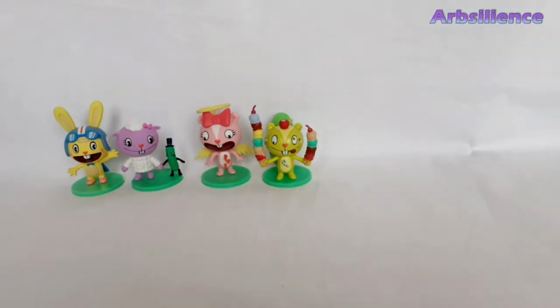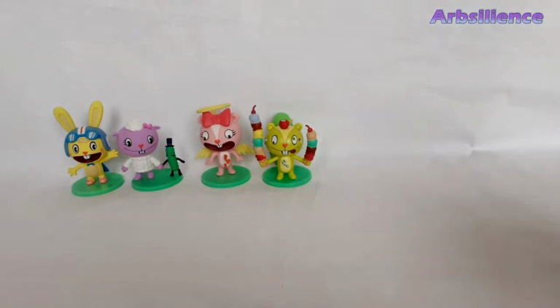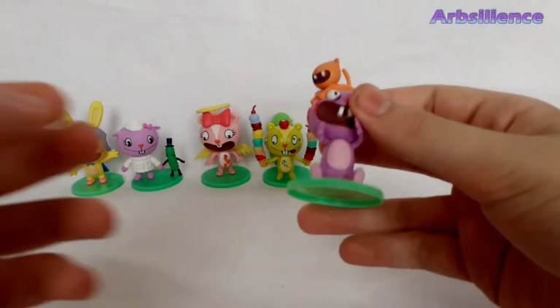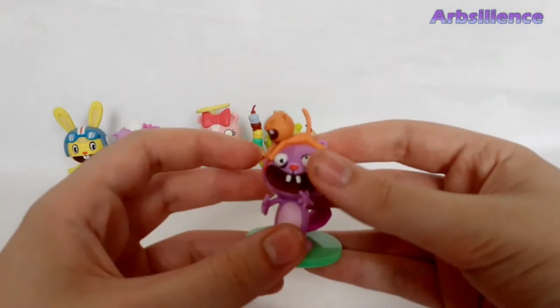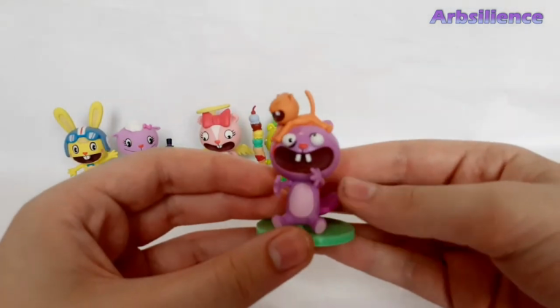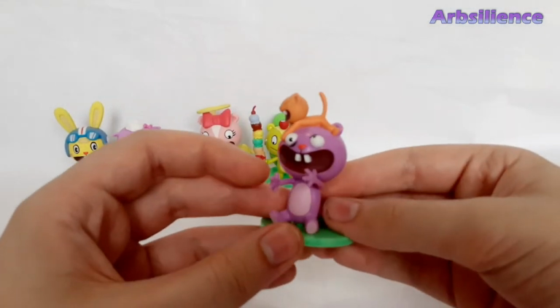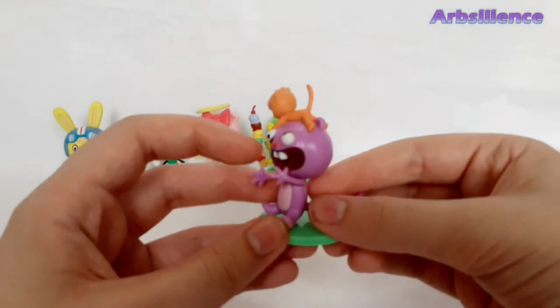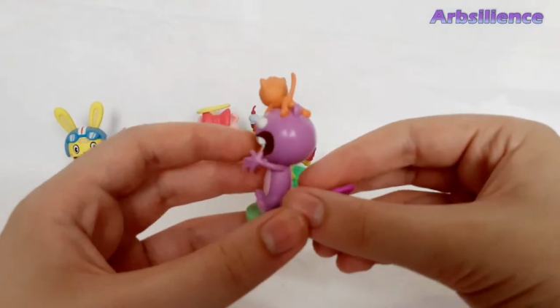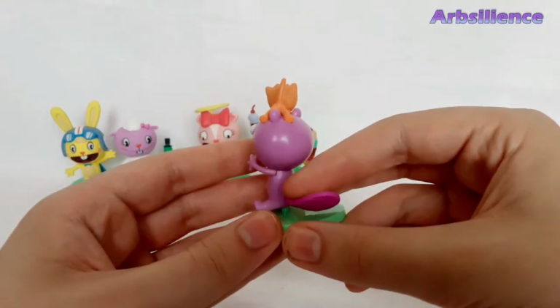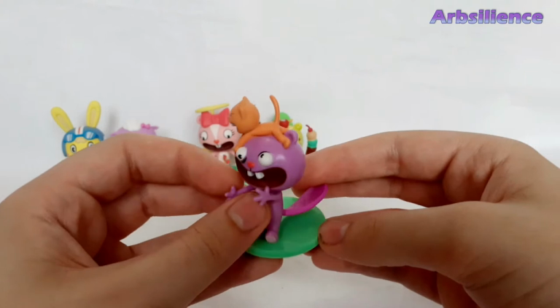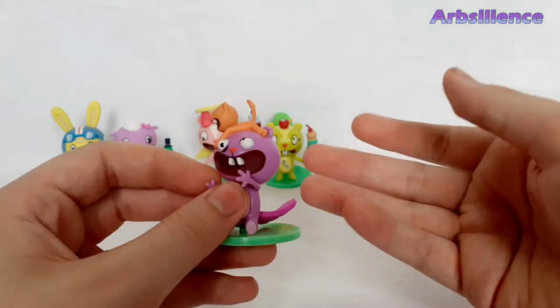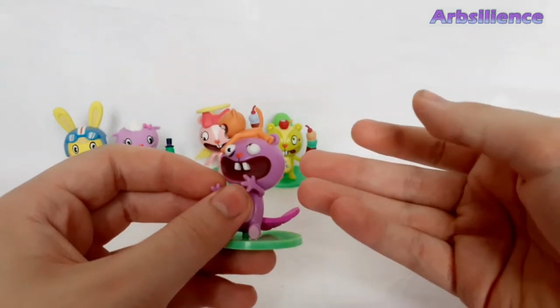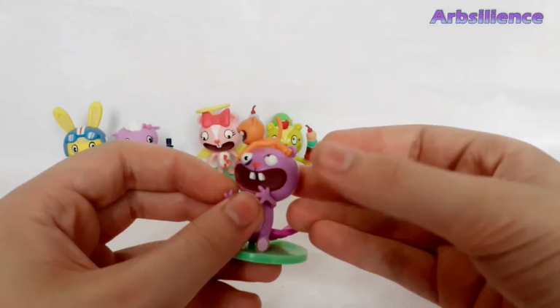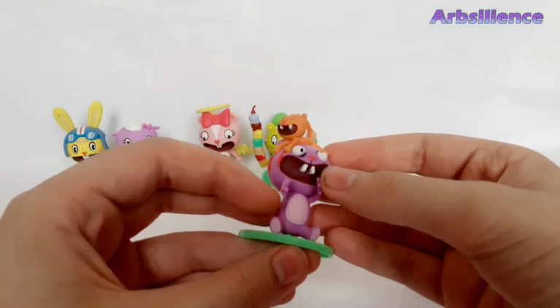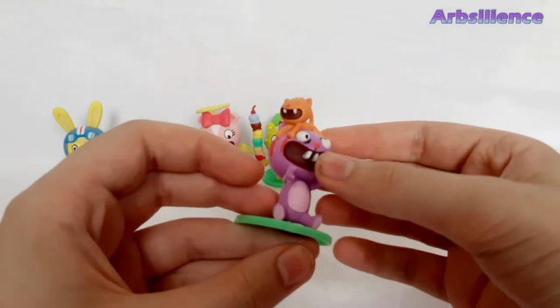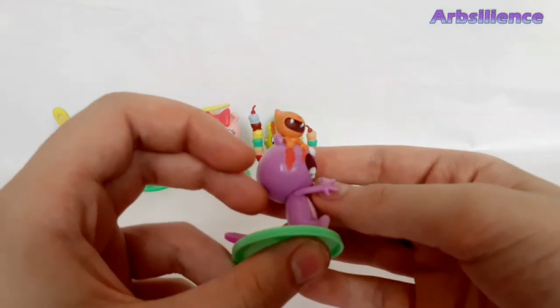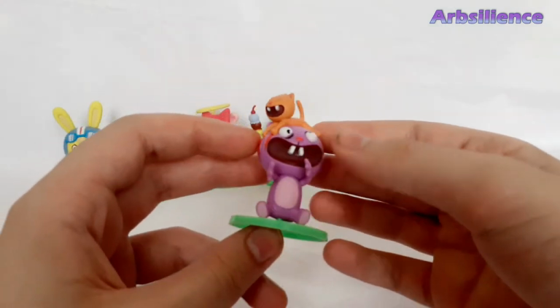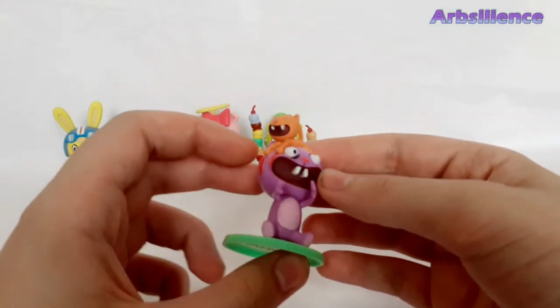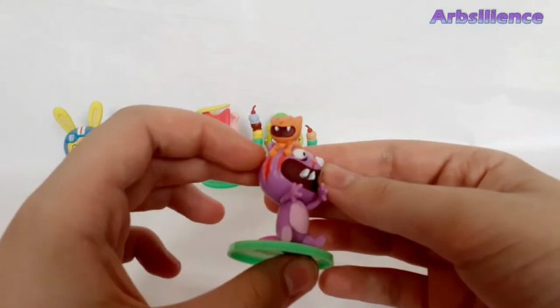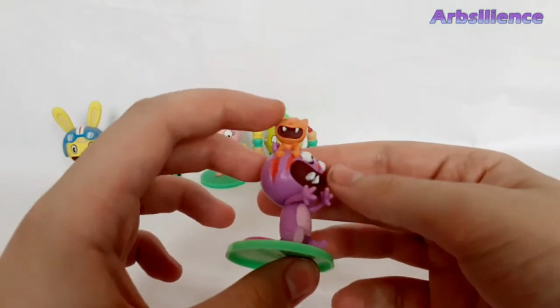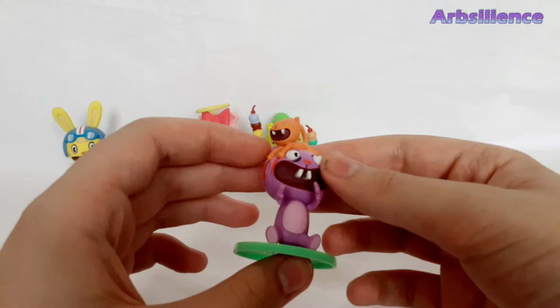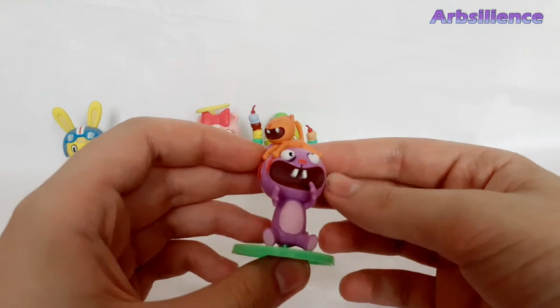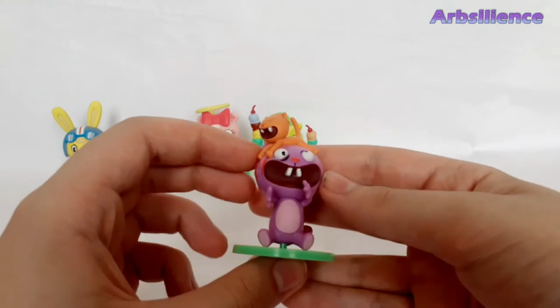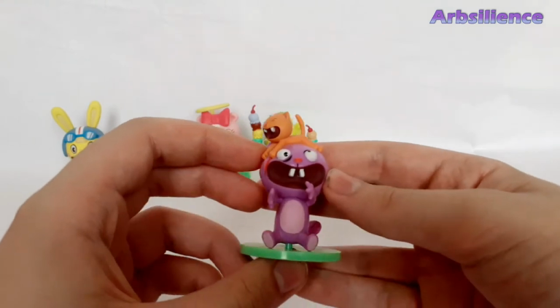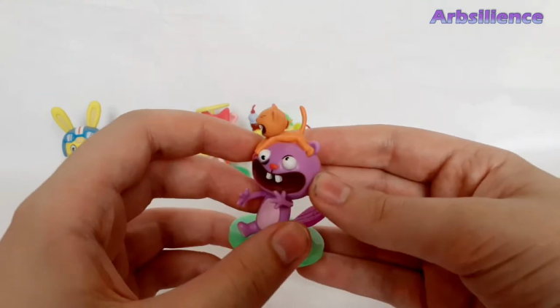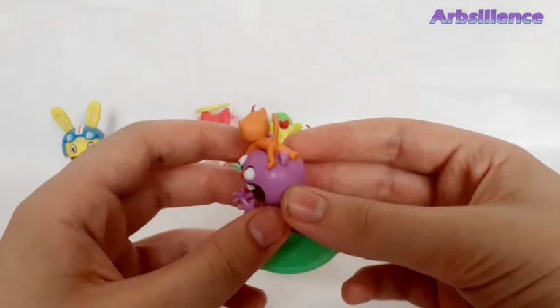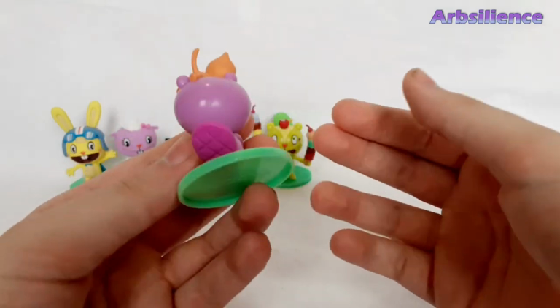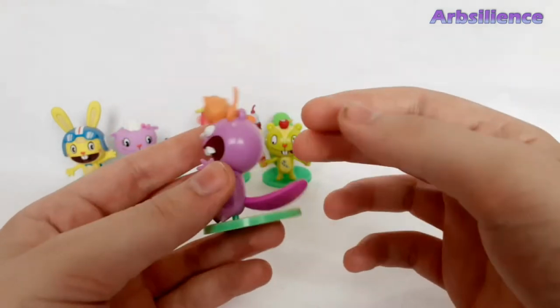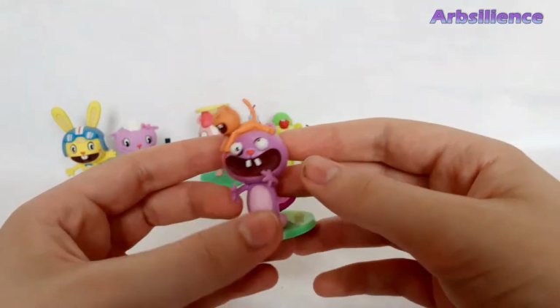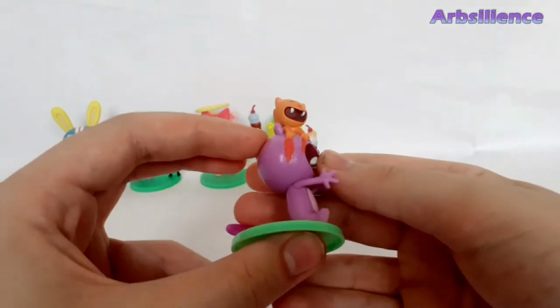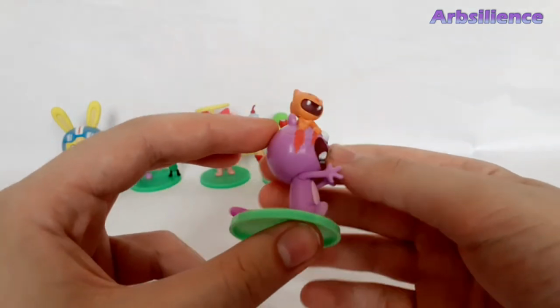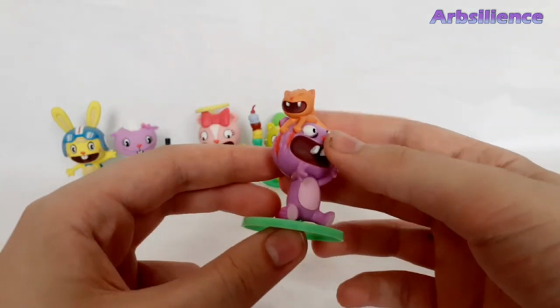The next one is Toothy, which is taken from one of the comics, where he climbs up a ladder and tries to save a cat. Really nice detail. I really like this one.